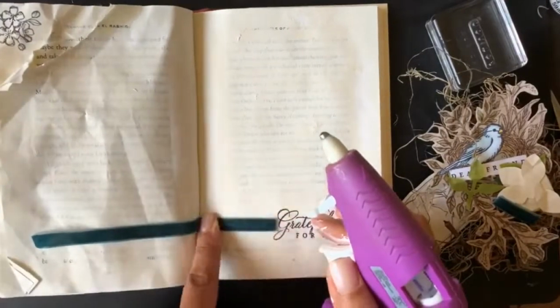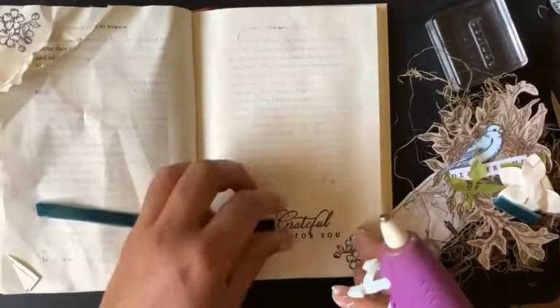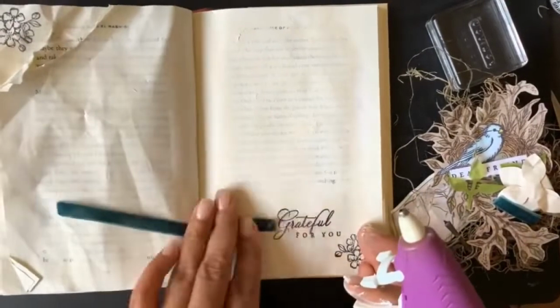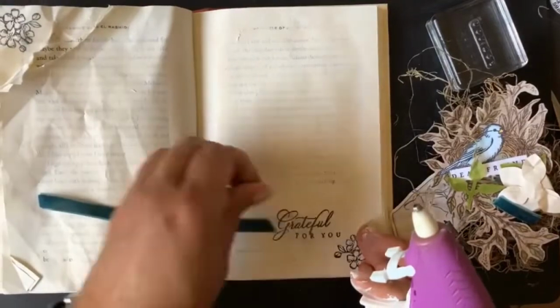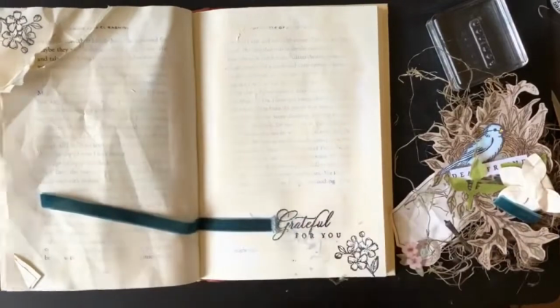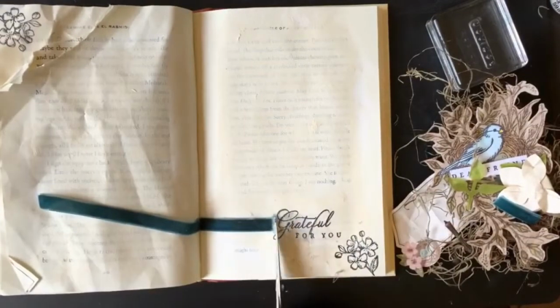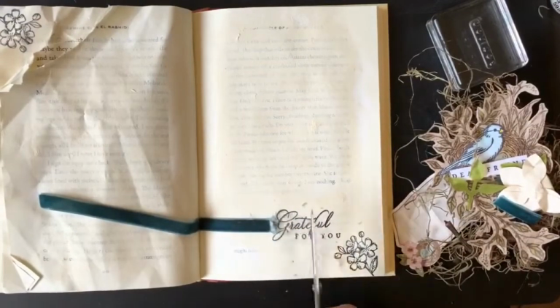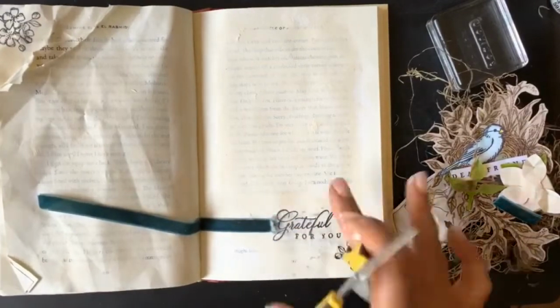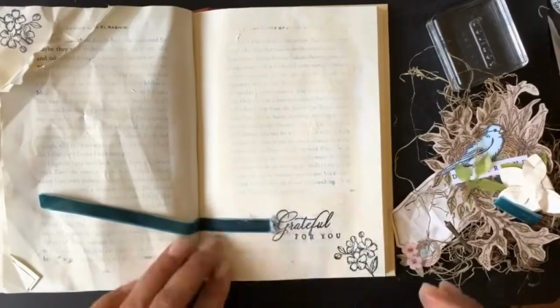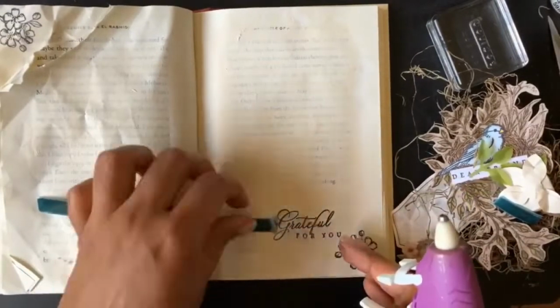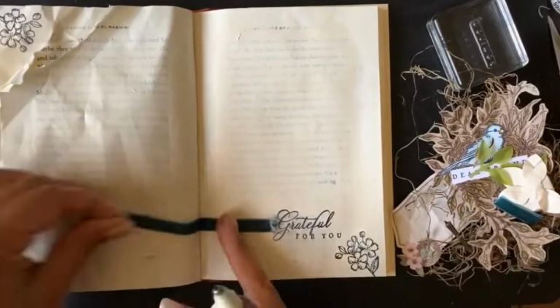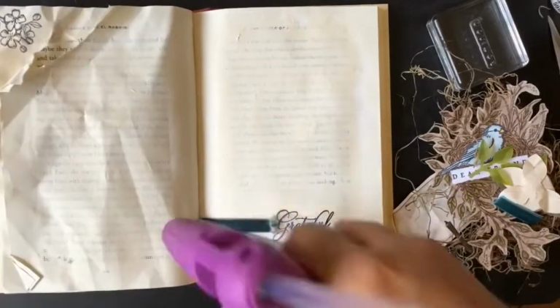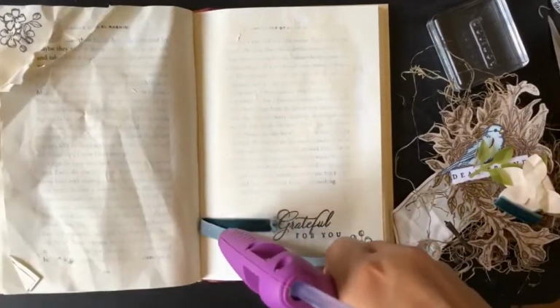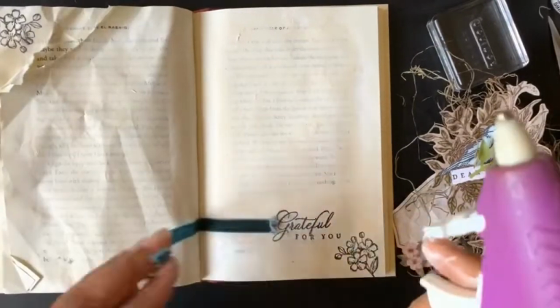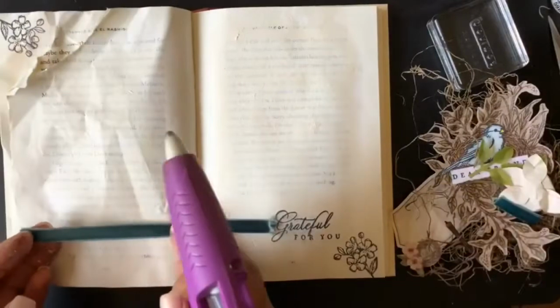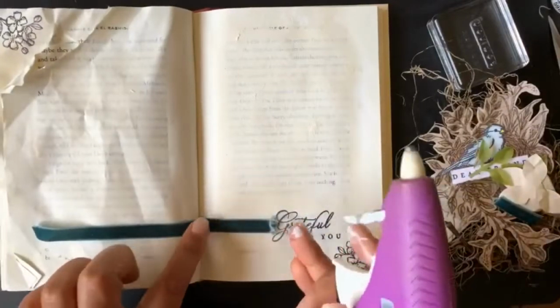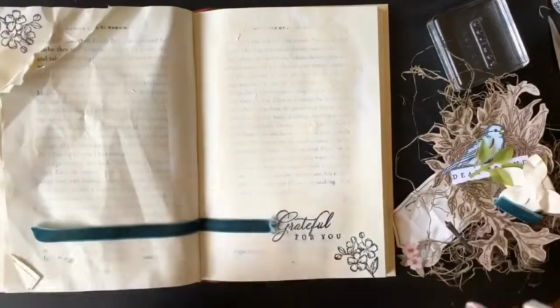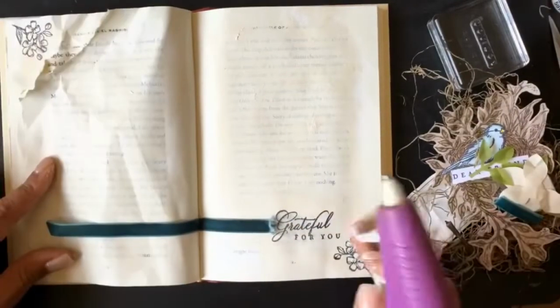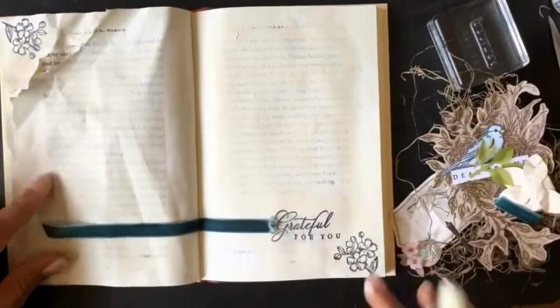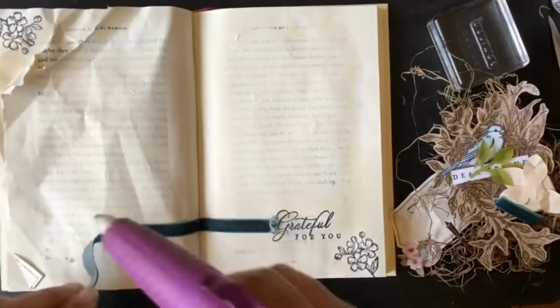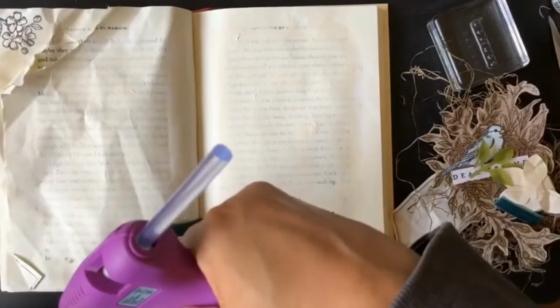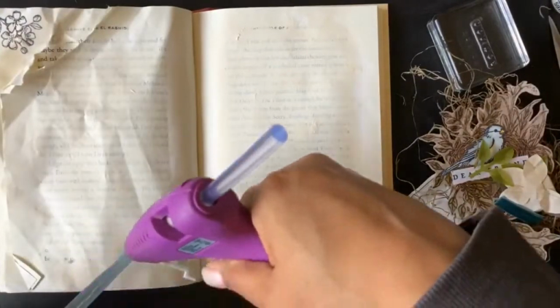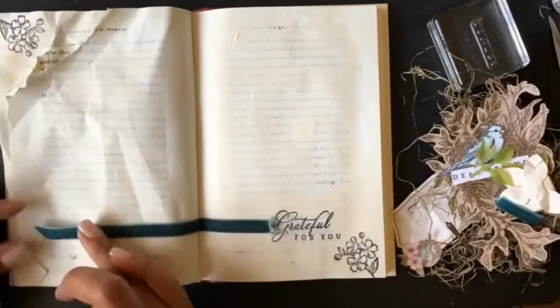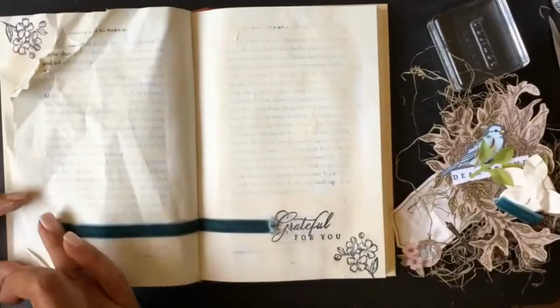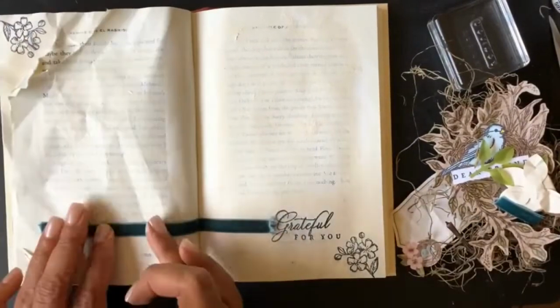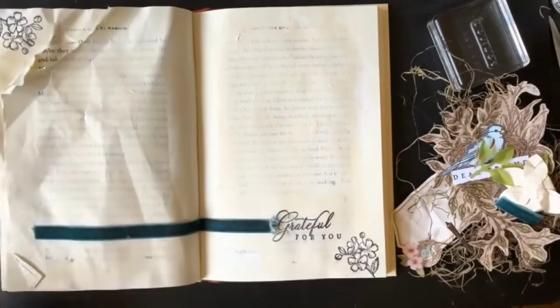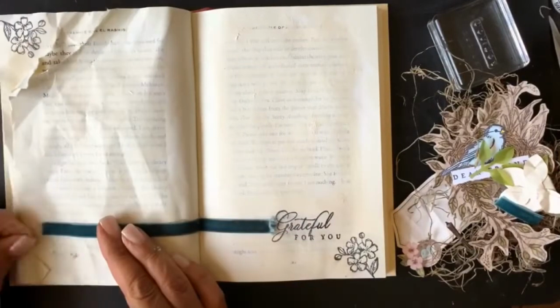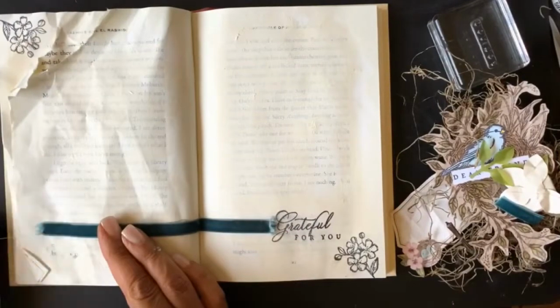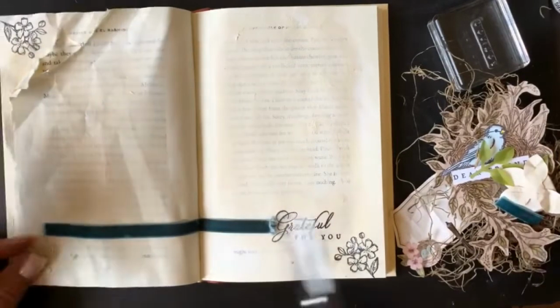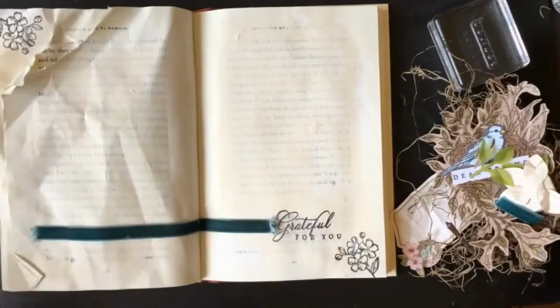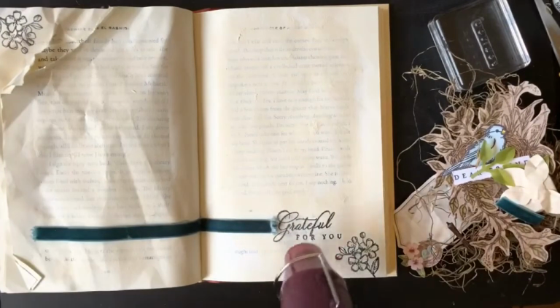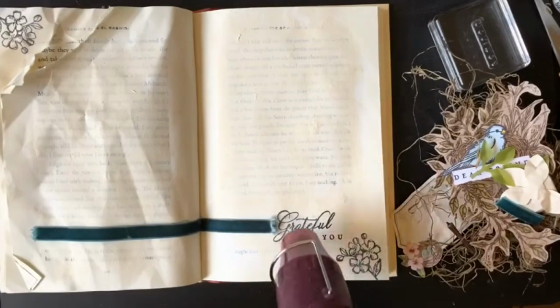Starting over, I realized I liked the flower on the page I had previously stamped up in the corner, so I decided to just tear the page so that flower would show through.